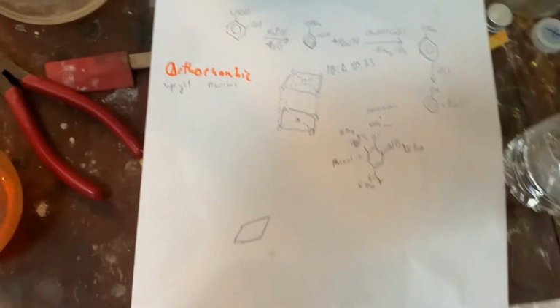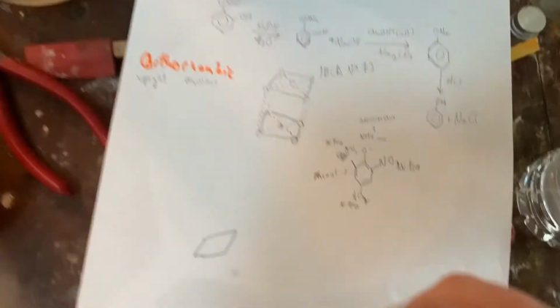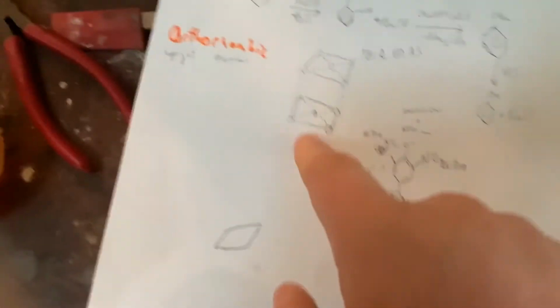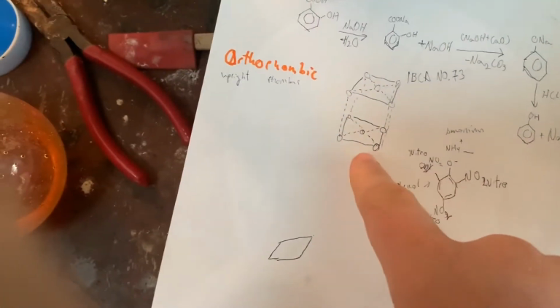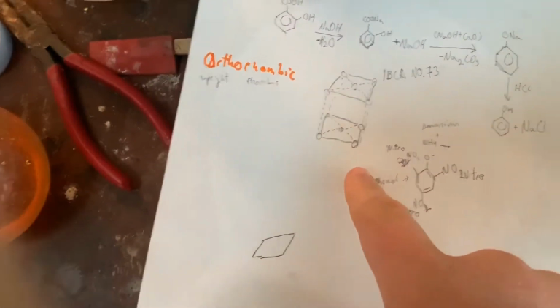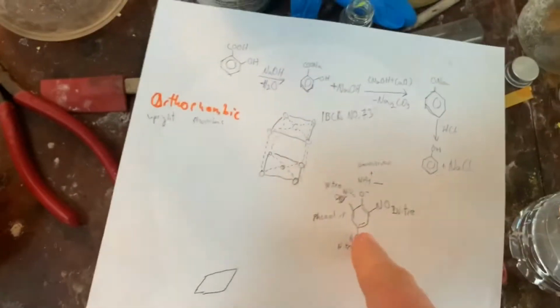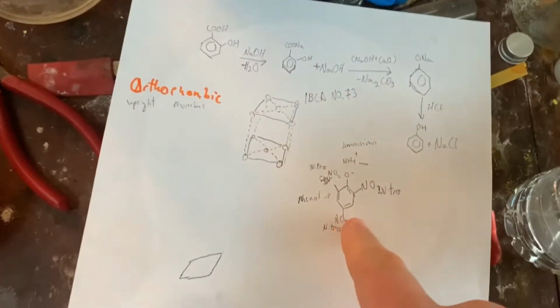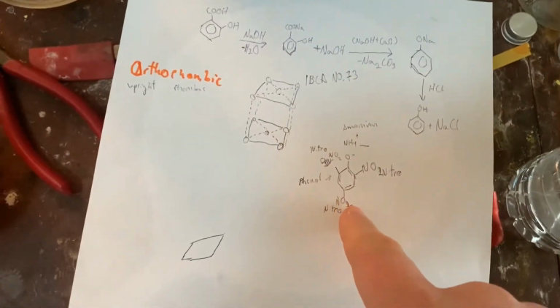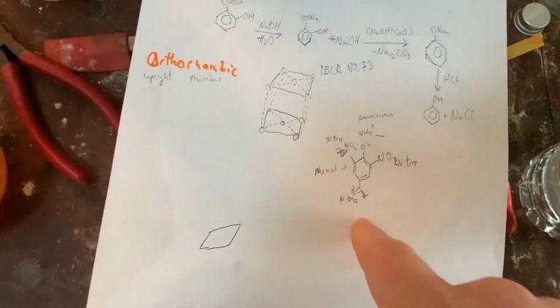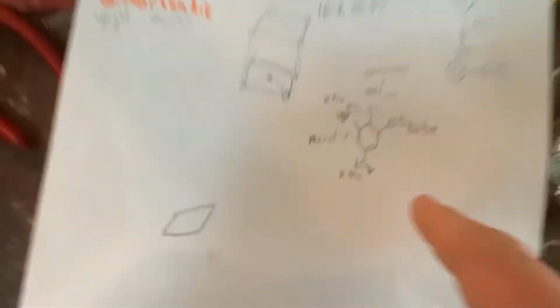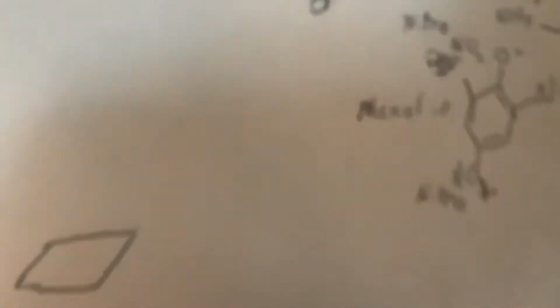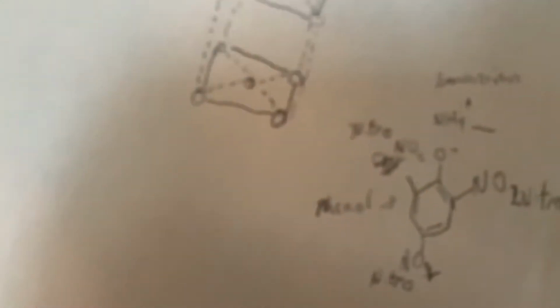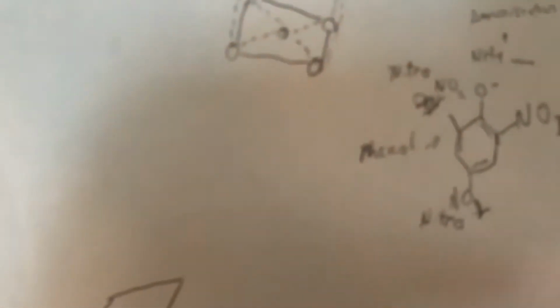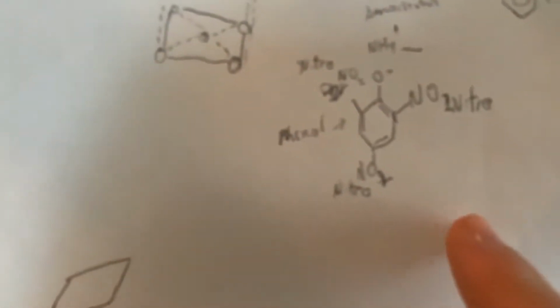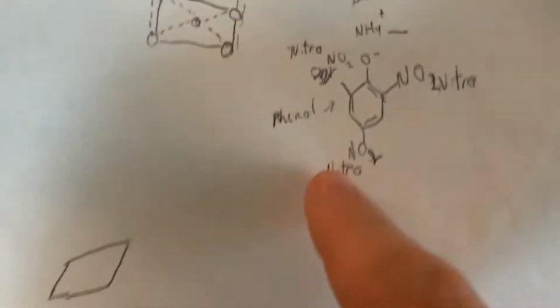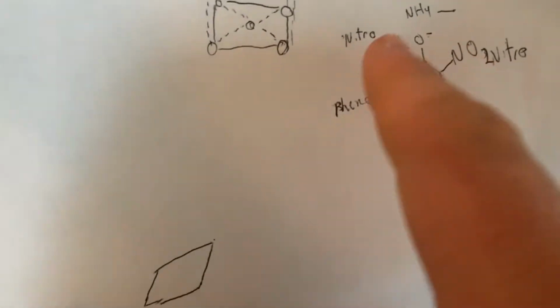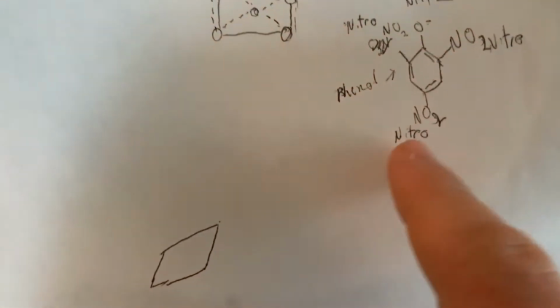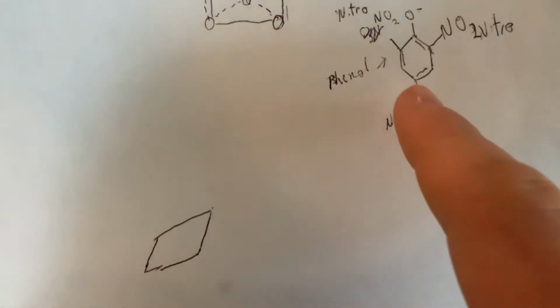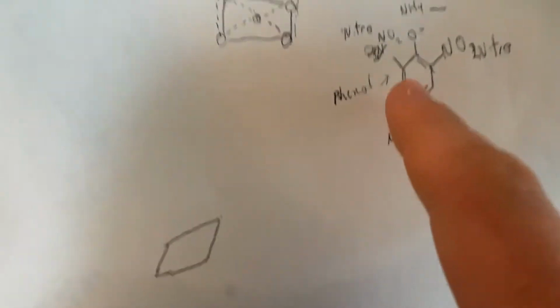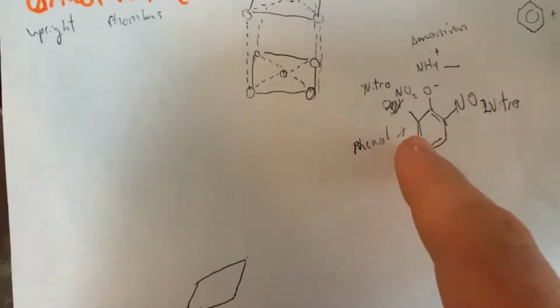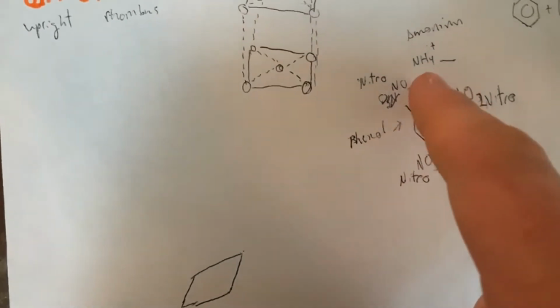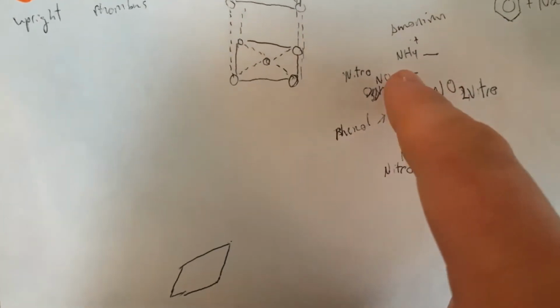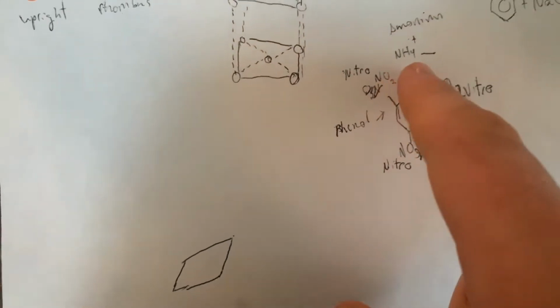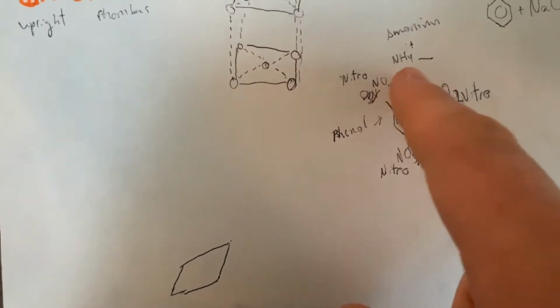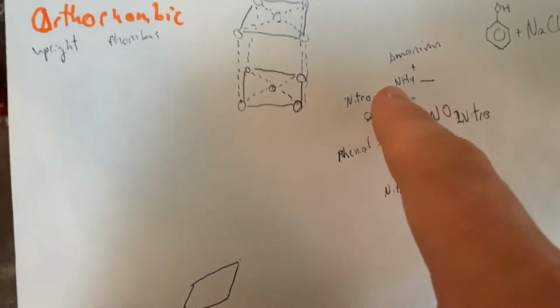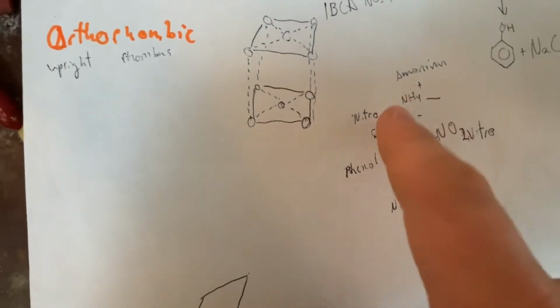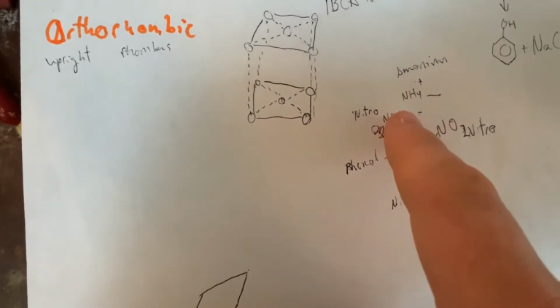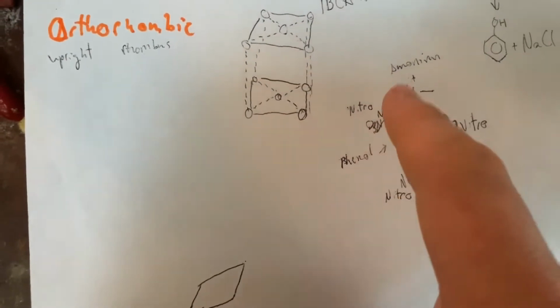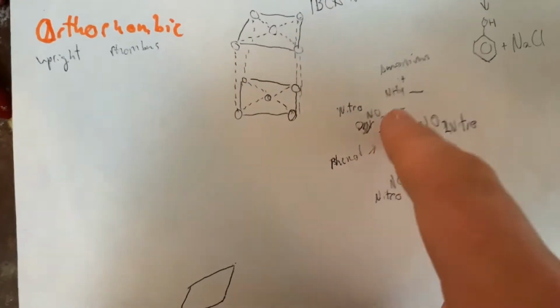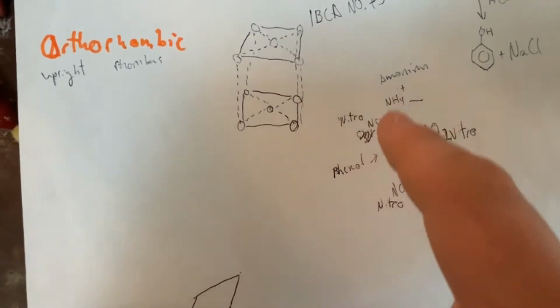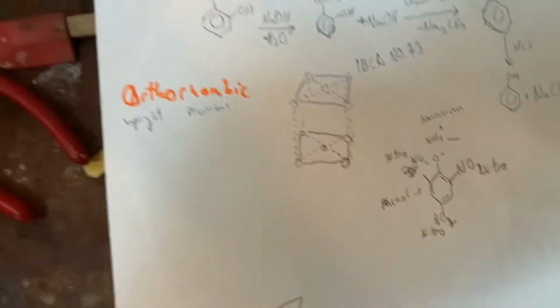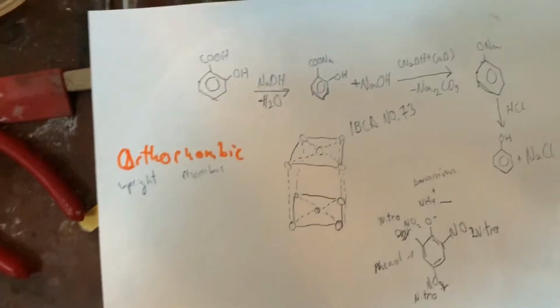This is the crystalline structure of ammonium picrate, which is three nitro groups onto a phenol that has been ionically bonded with an ammonium ion.